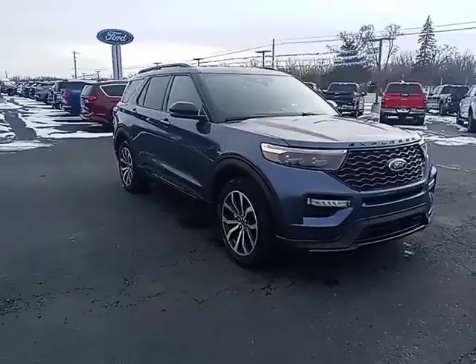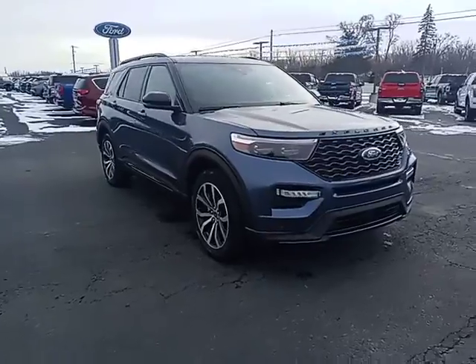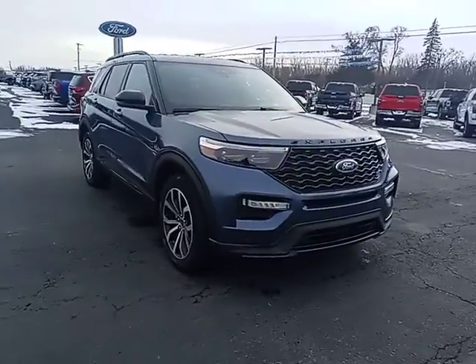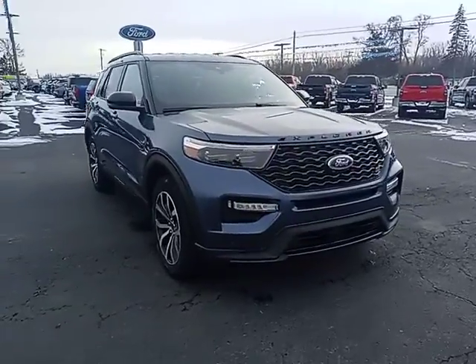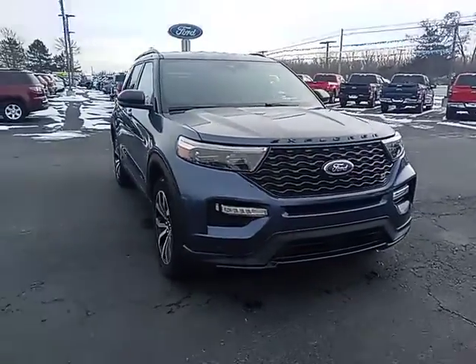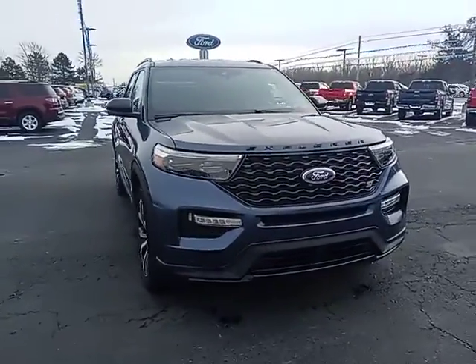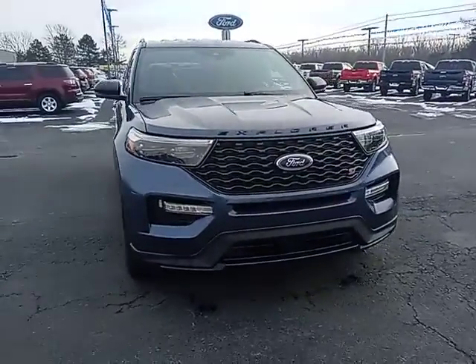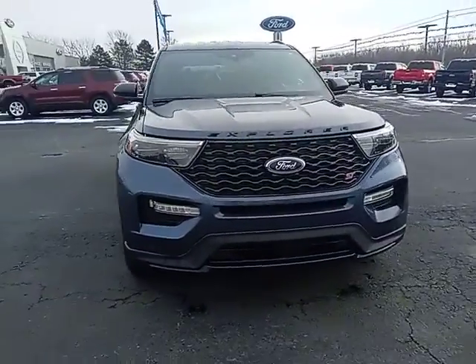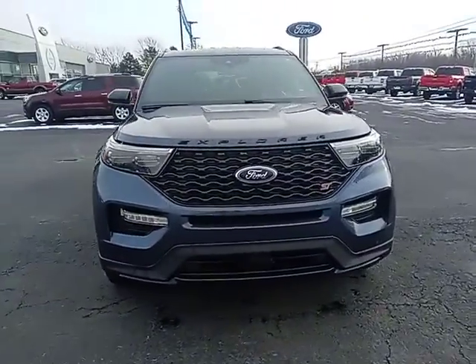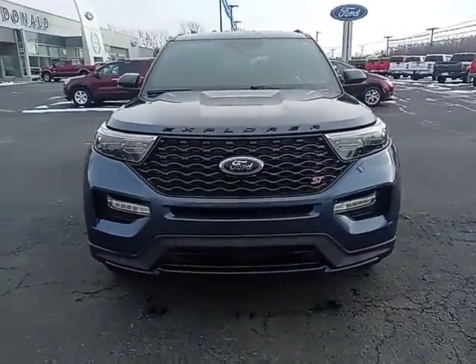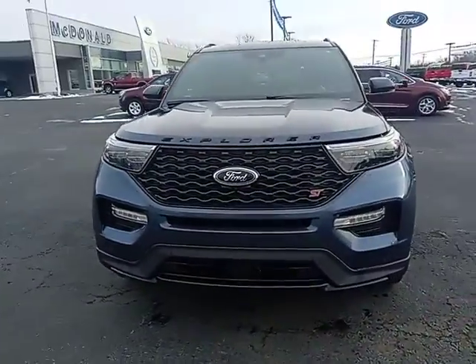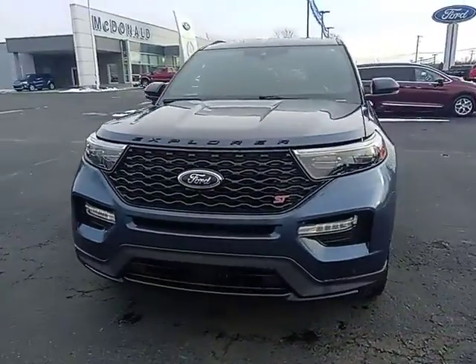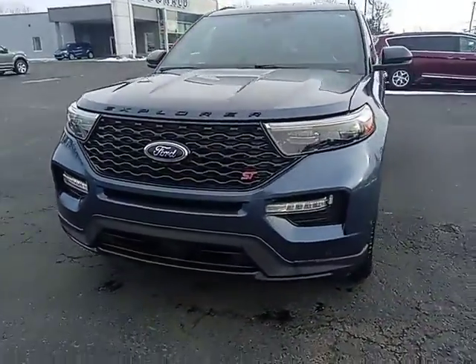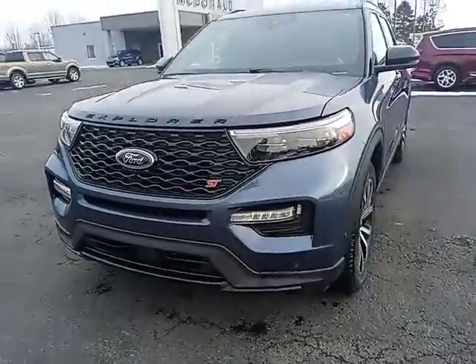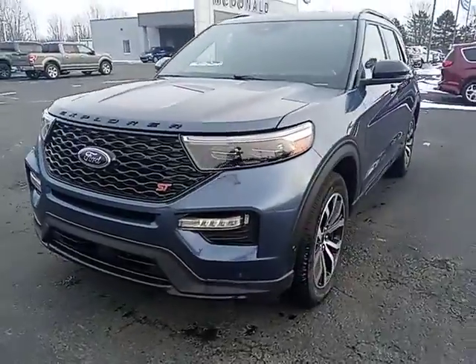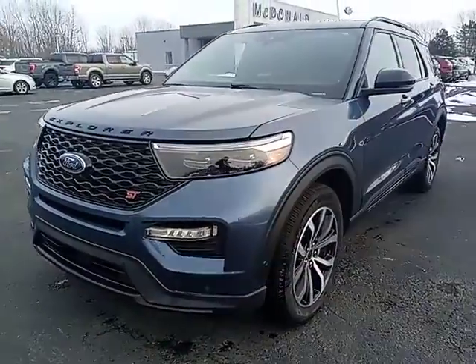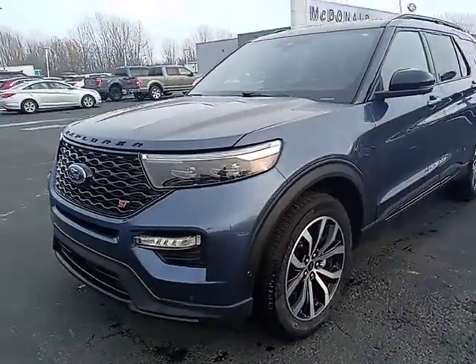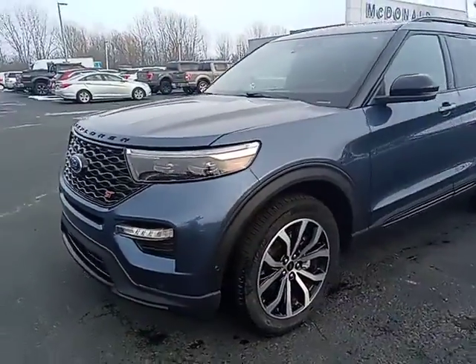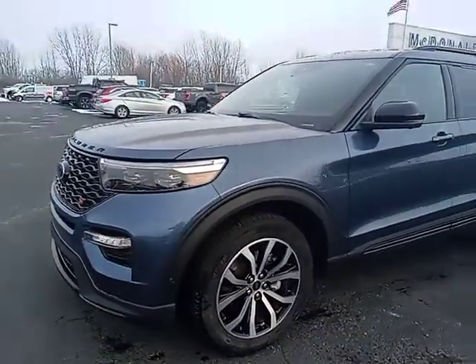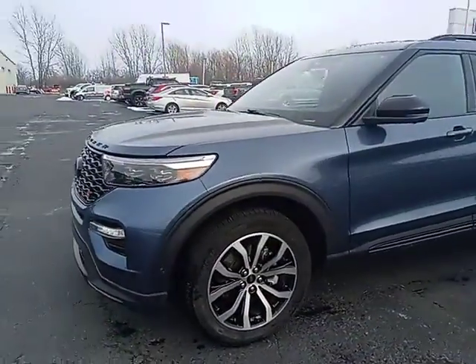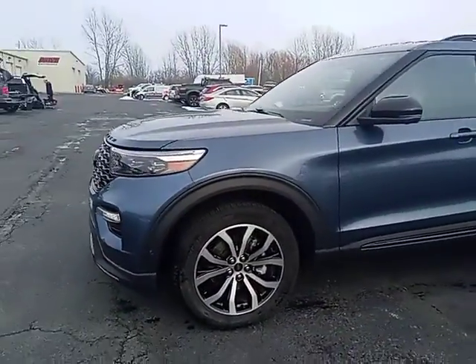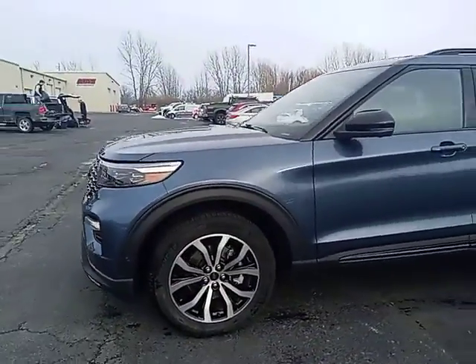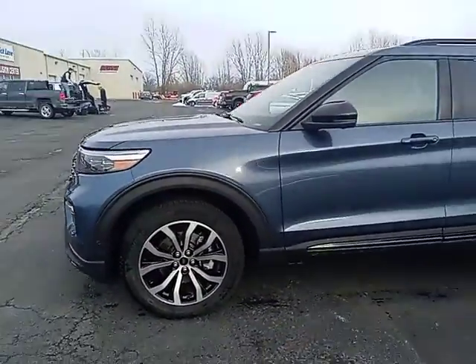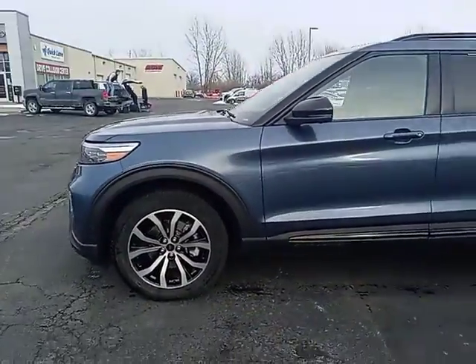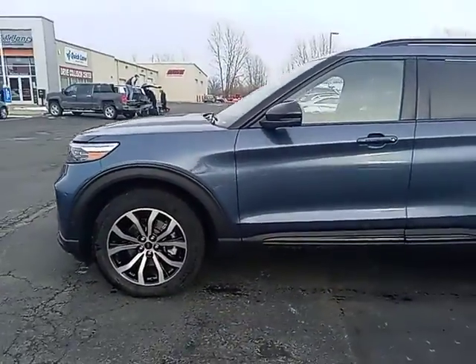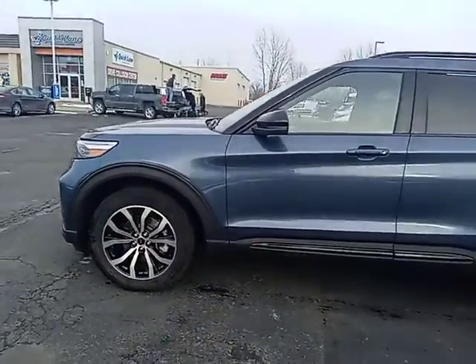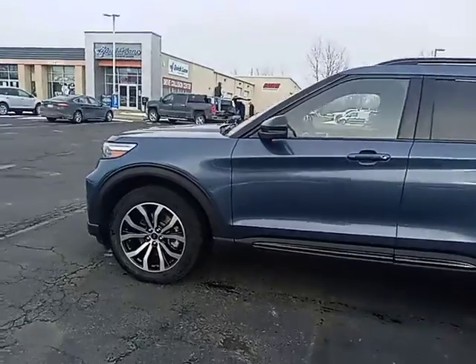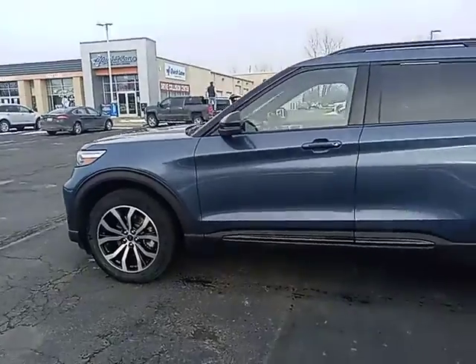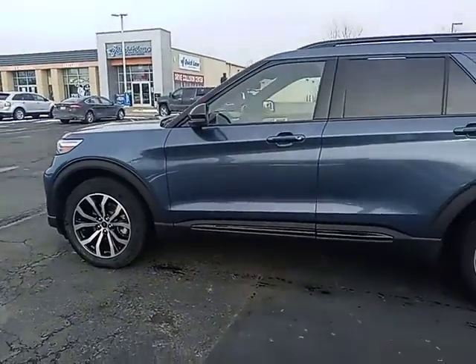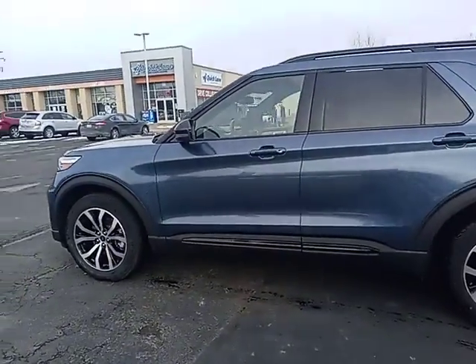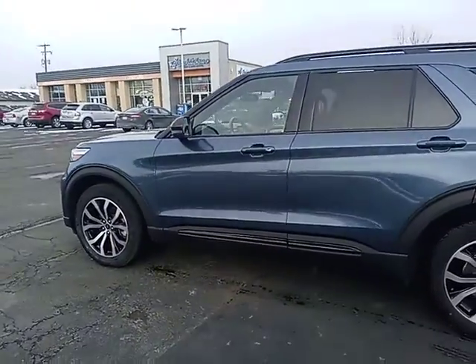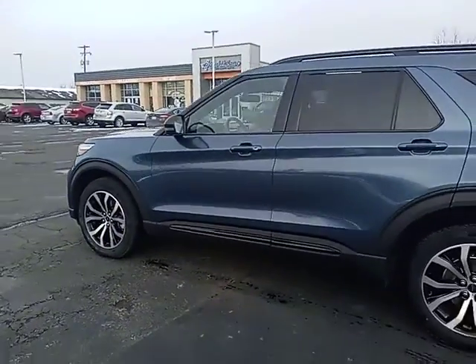Get a feel for the 2020 Ford Explorer. With less than 20,000 miles on the odometer, this vehicle provides excellent value. Here's an Explorer that brings an uncompromising spirit to all your adventures.